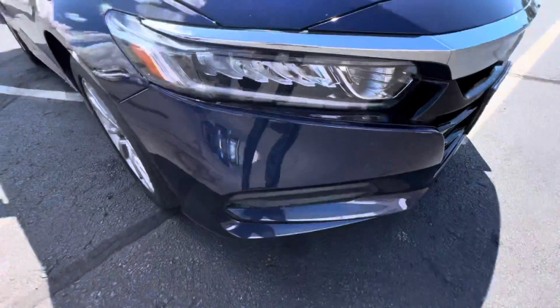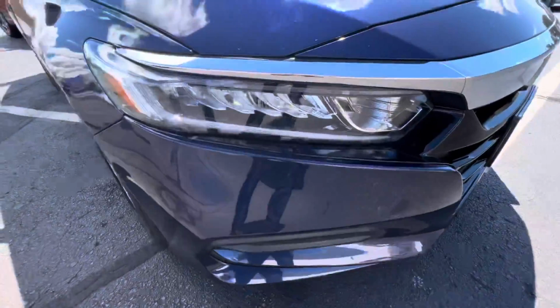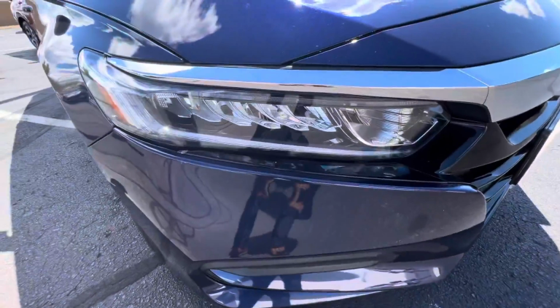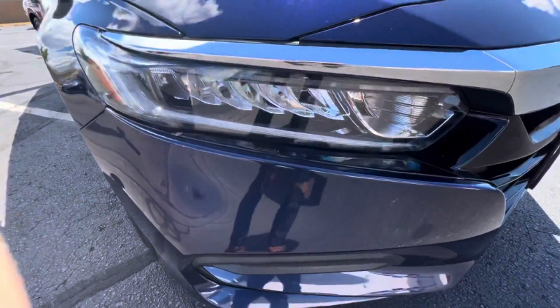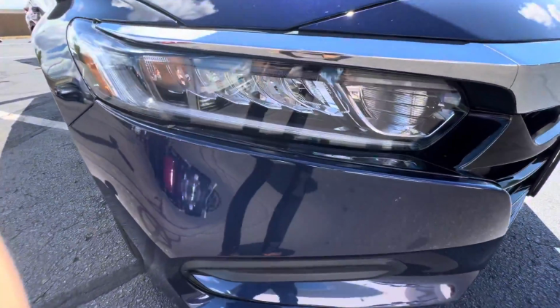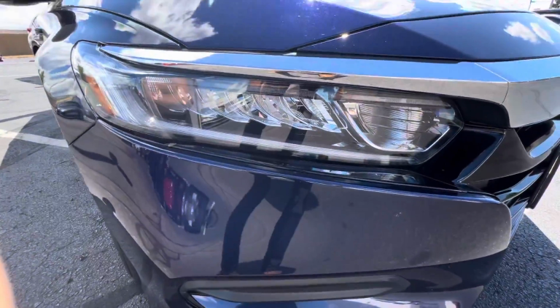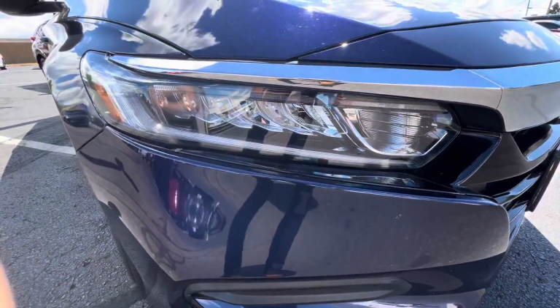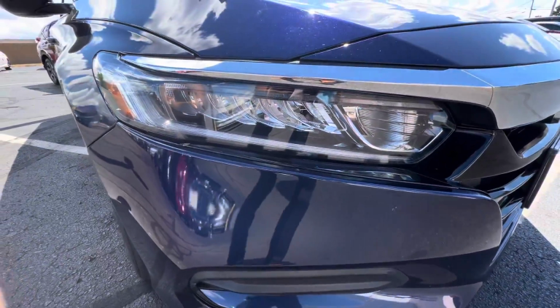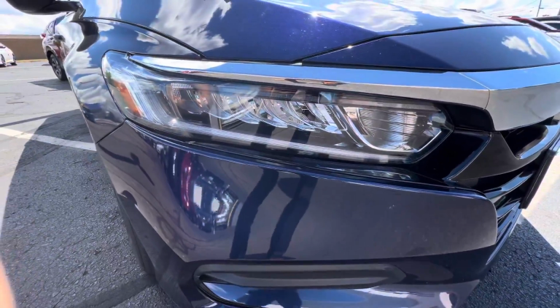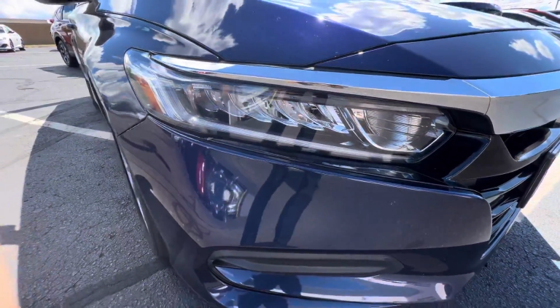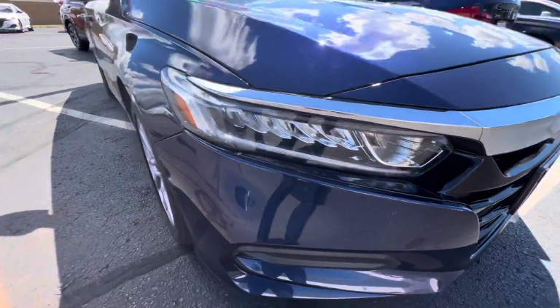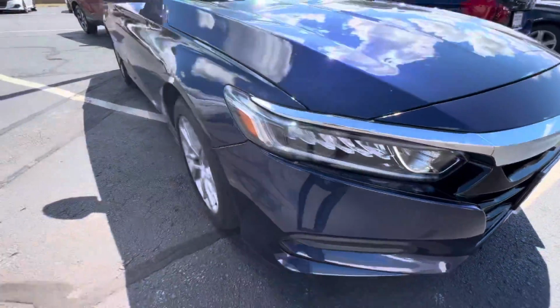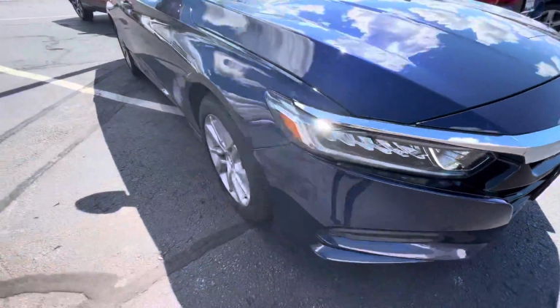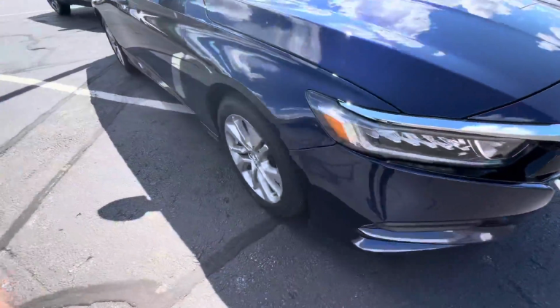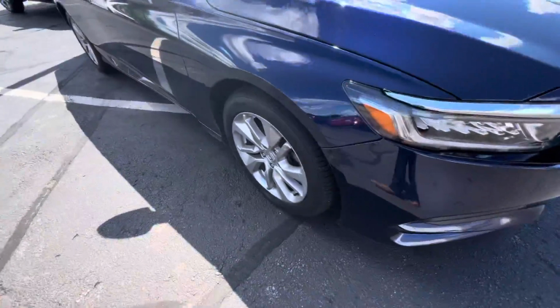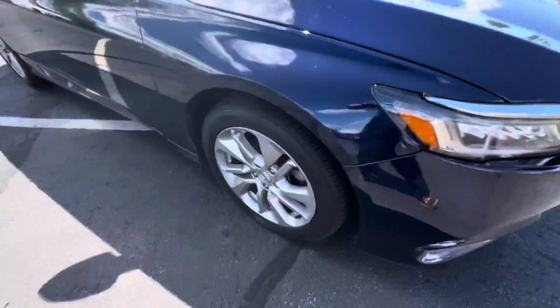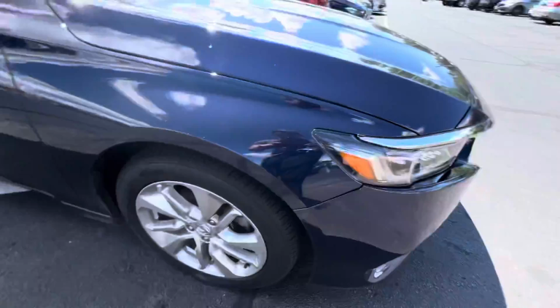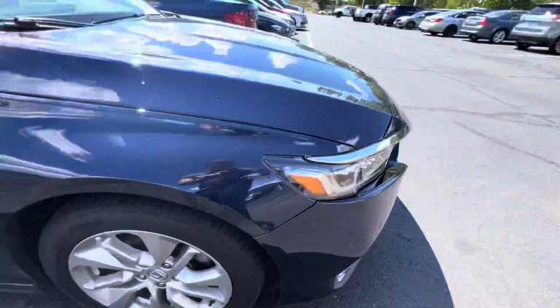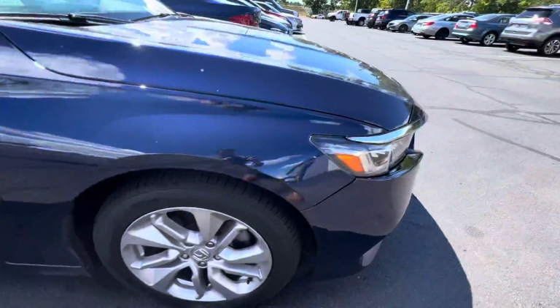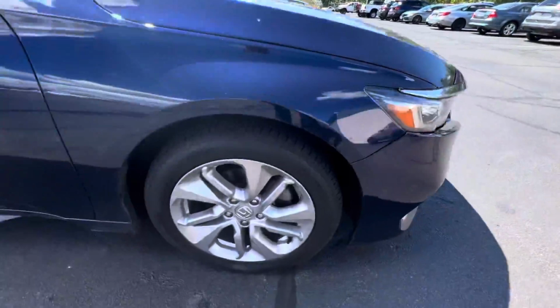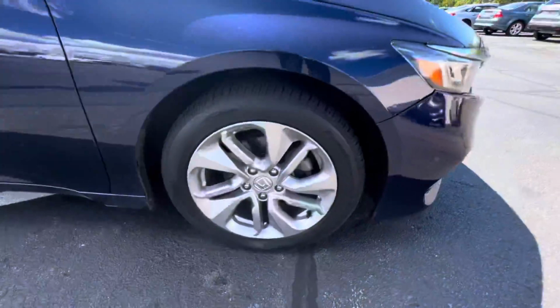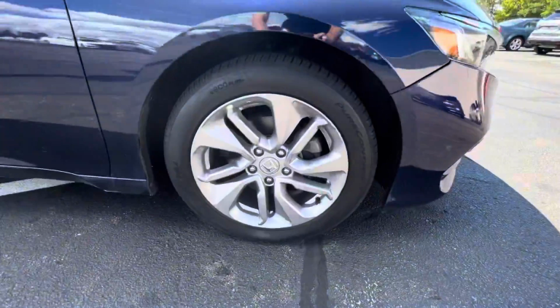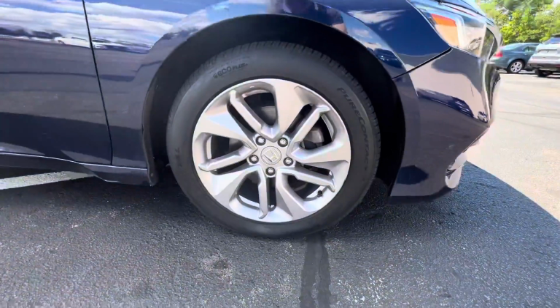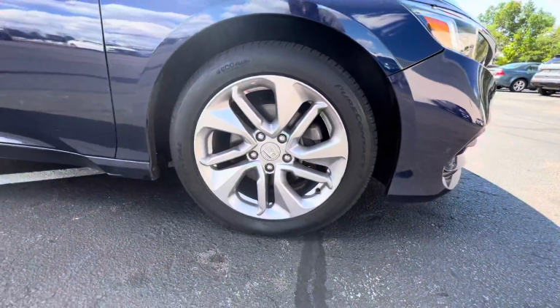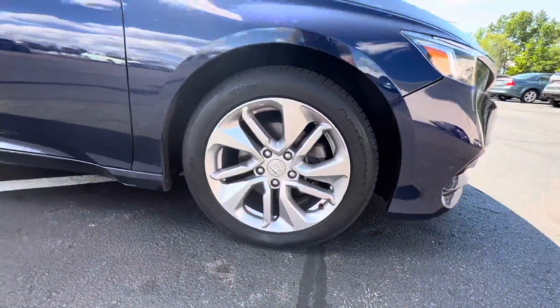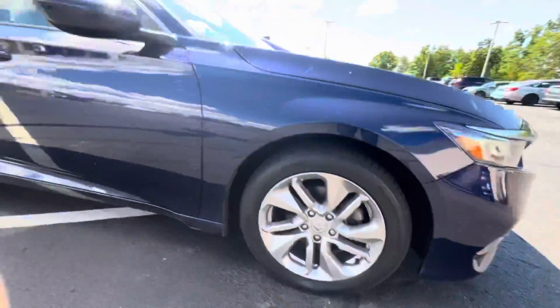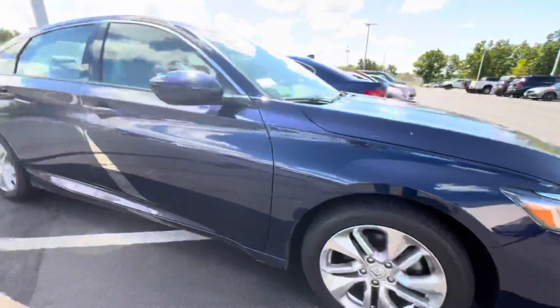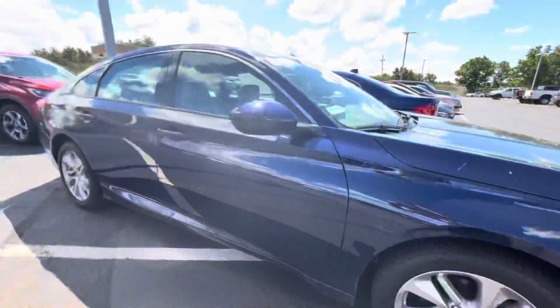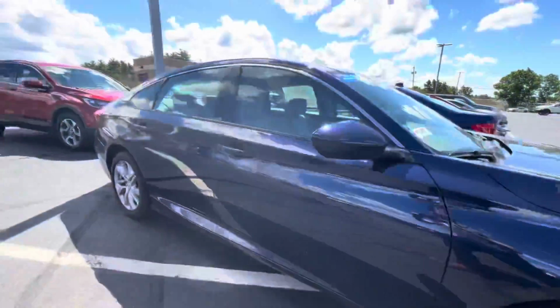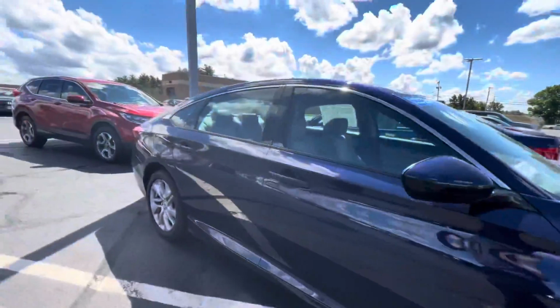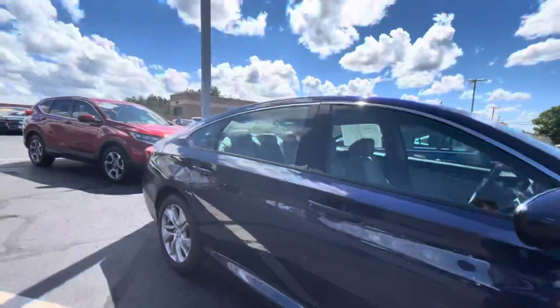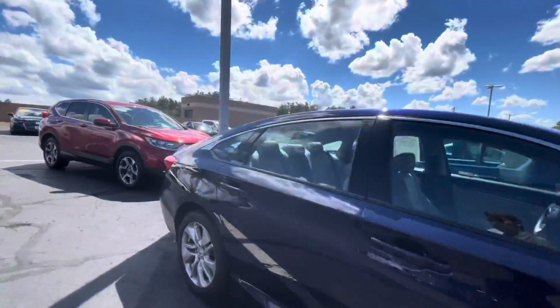To start it off, you do have the nice lights up here. Those work awesome at nighttime. Chrome runs across the front grille. Alloy rims are standard on all these models.